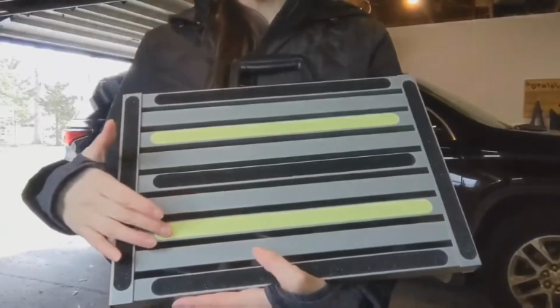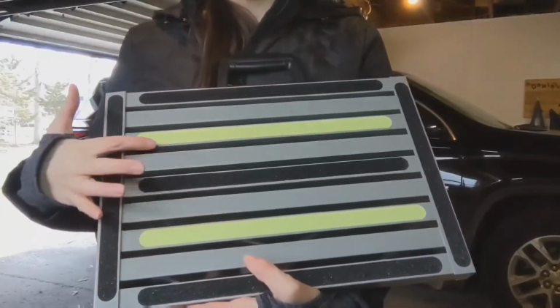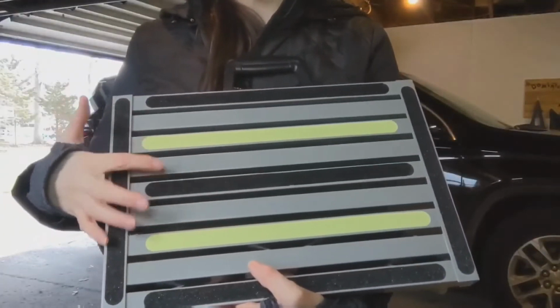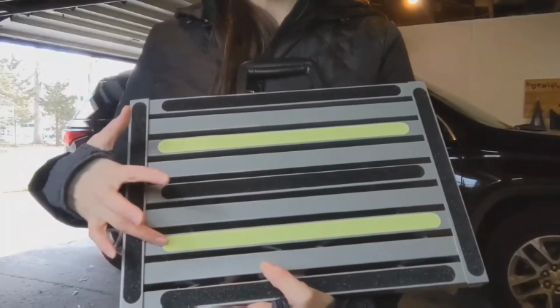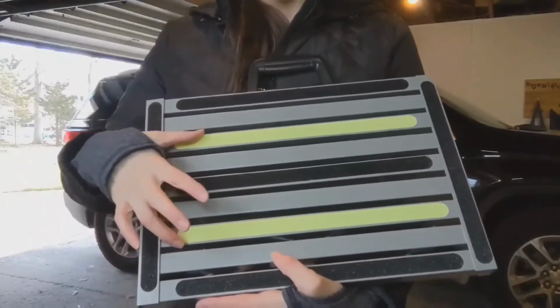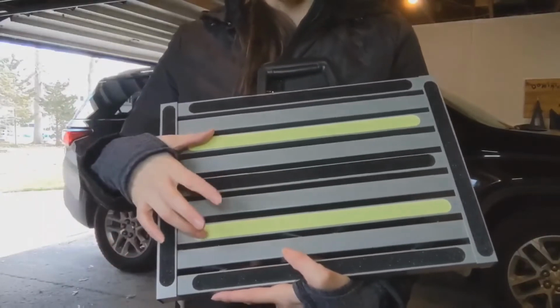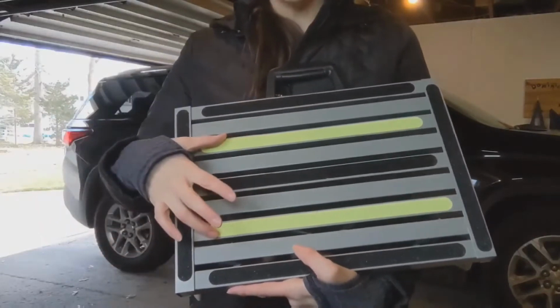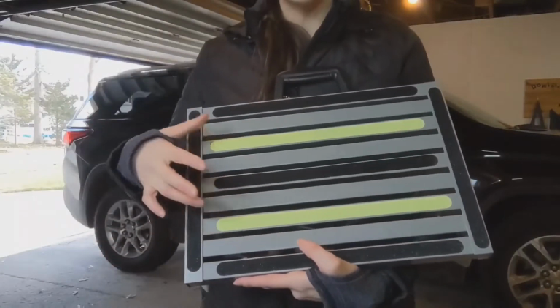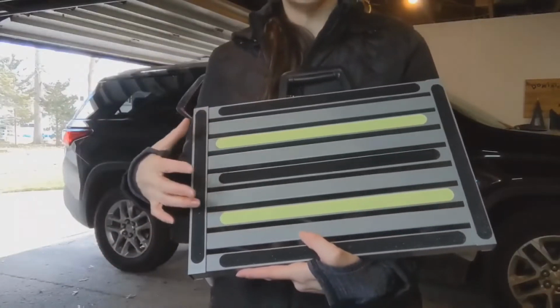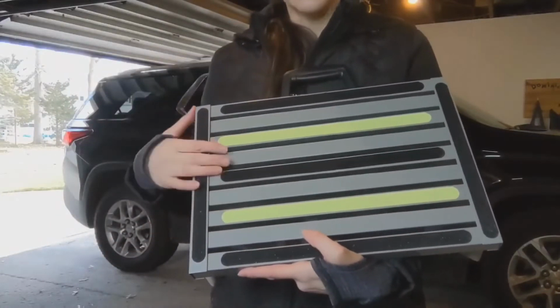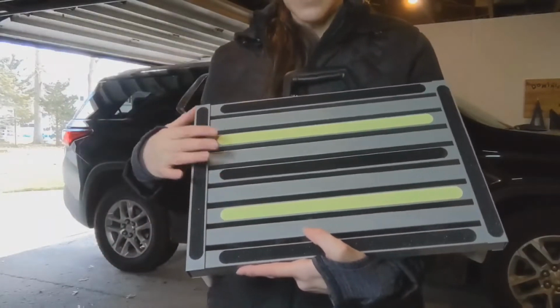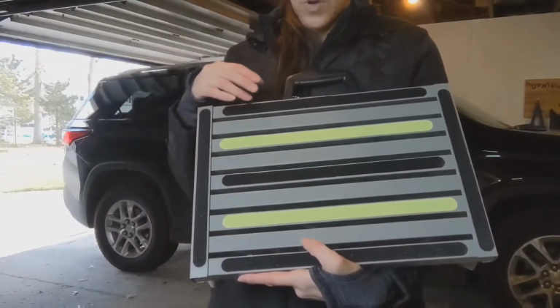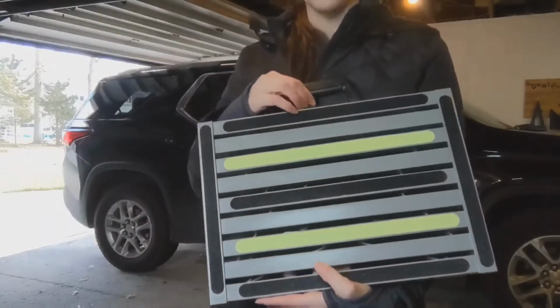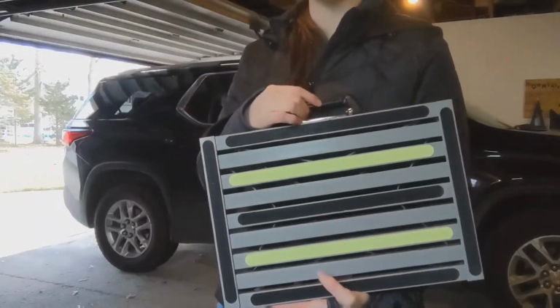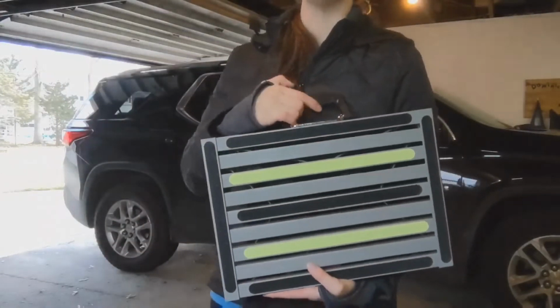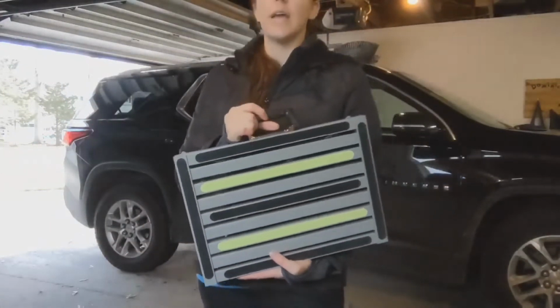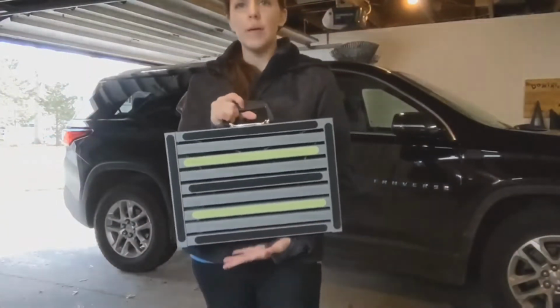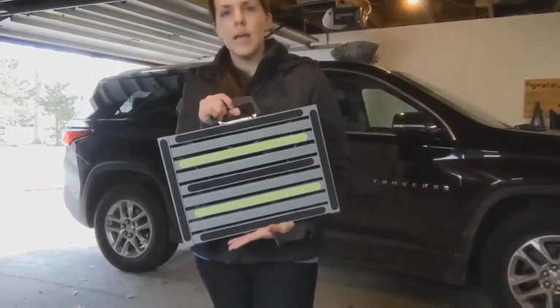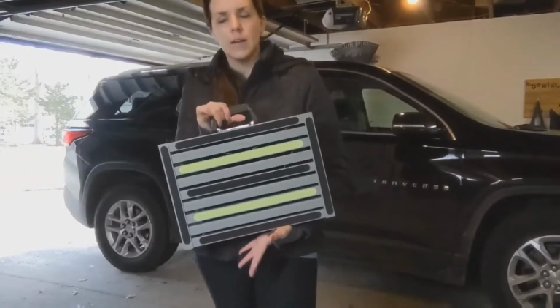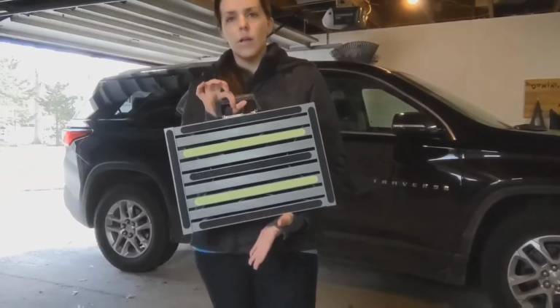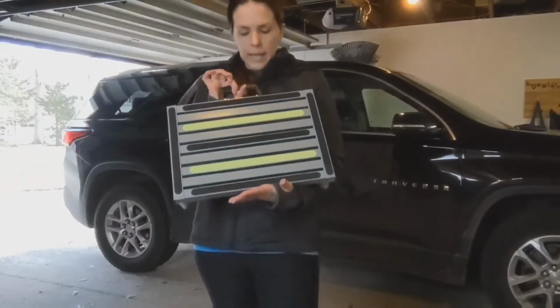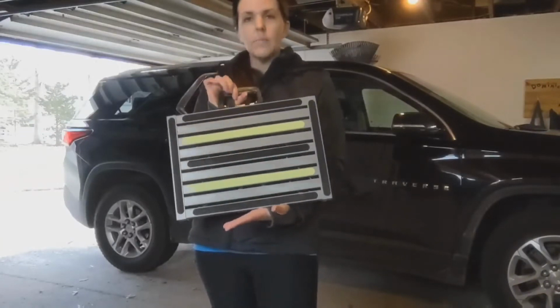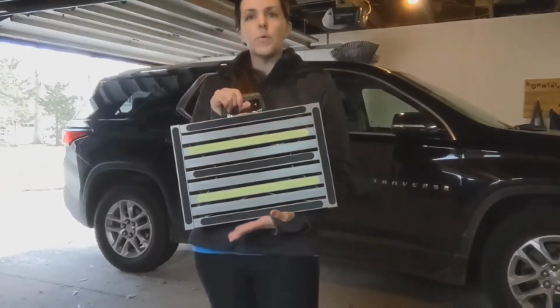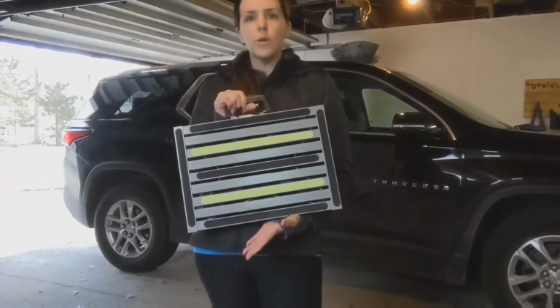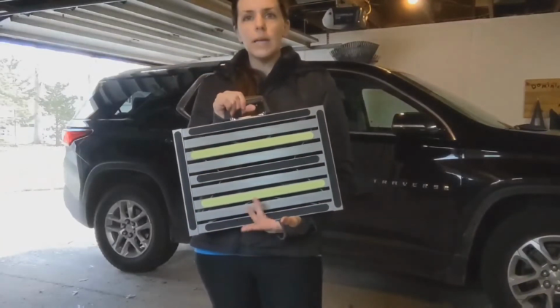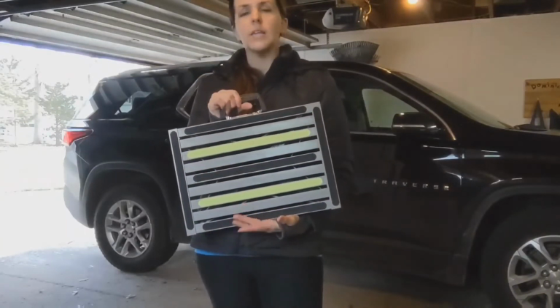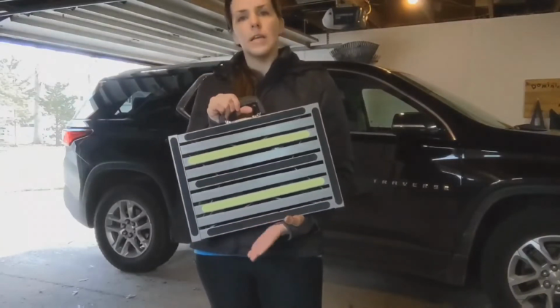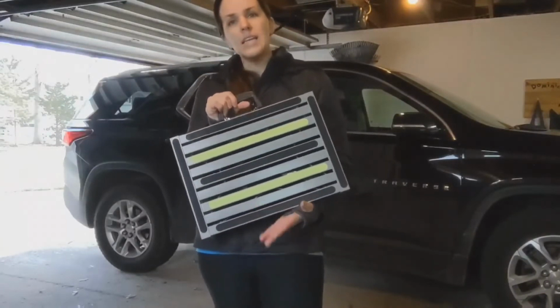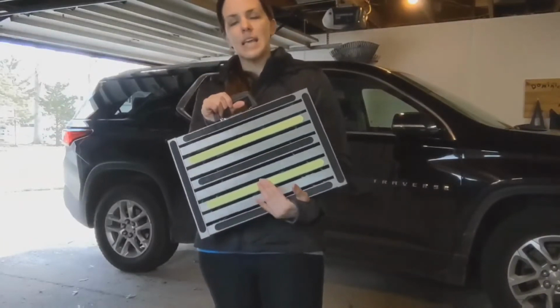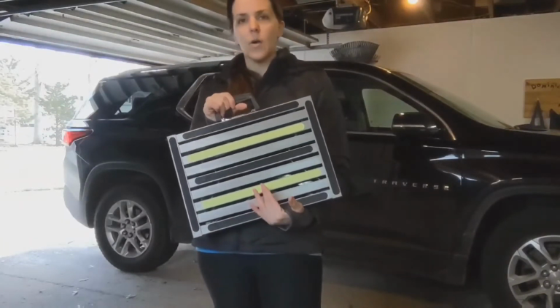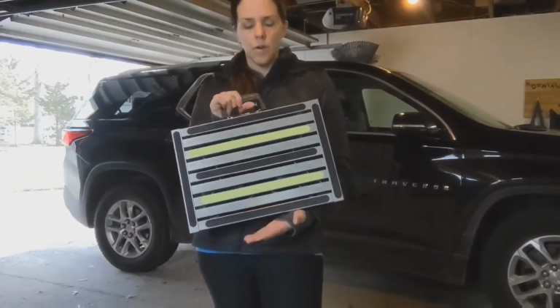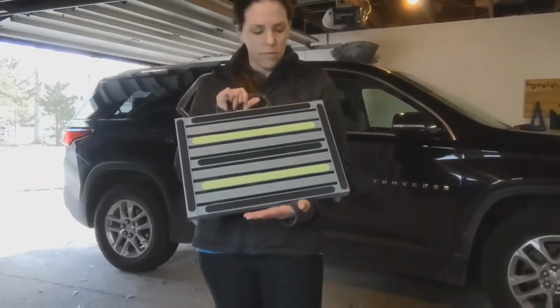It also has two self-luminous bands, so if you use it at night when you're camping, it'll light up so you won't trip on it and you can easily get in and out of your RV.